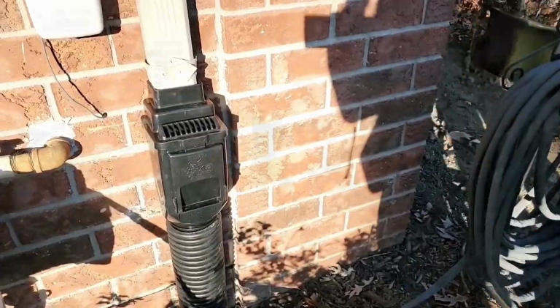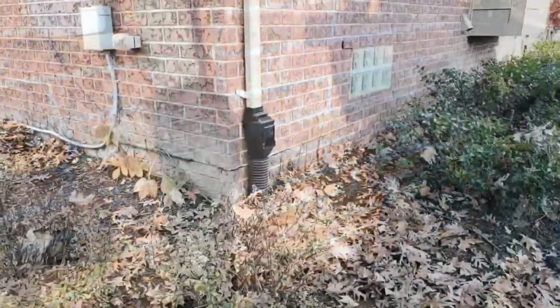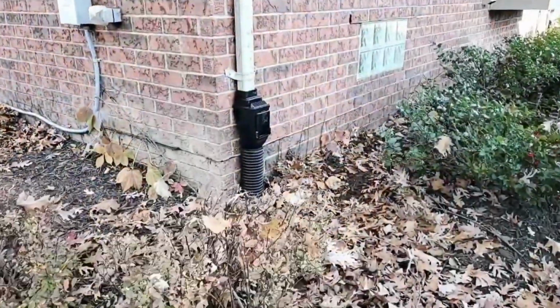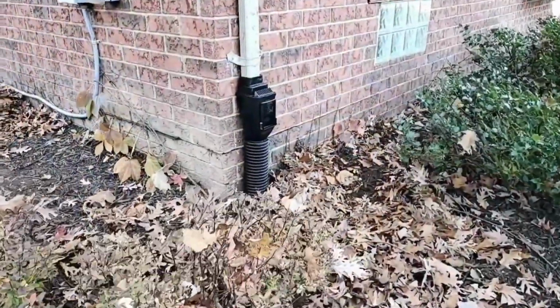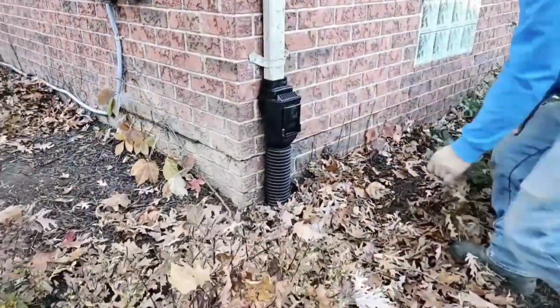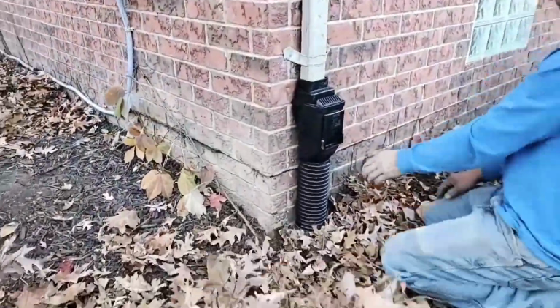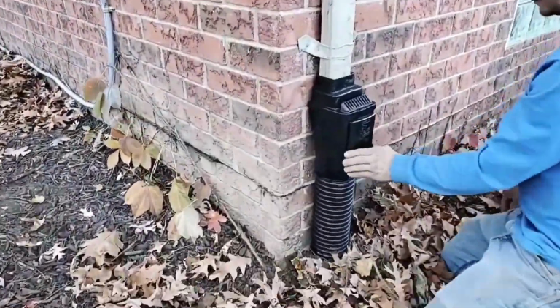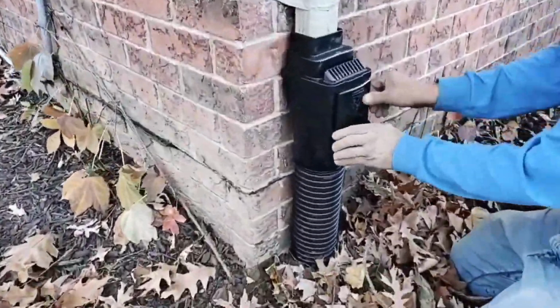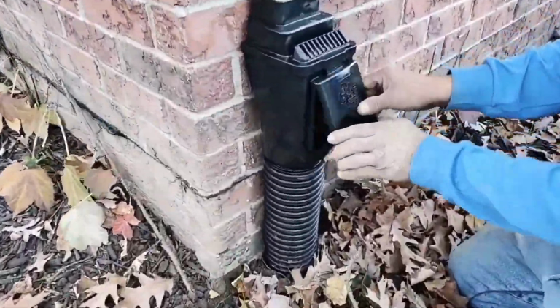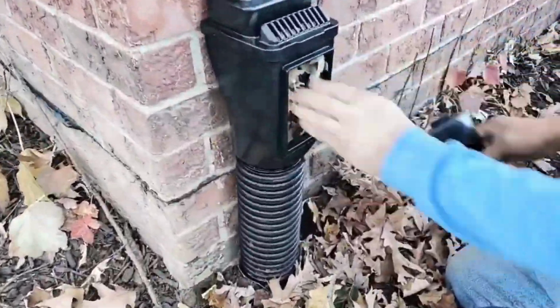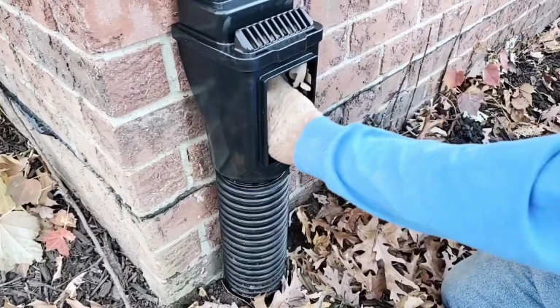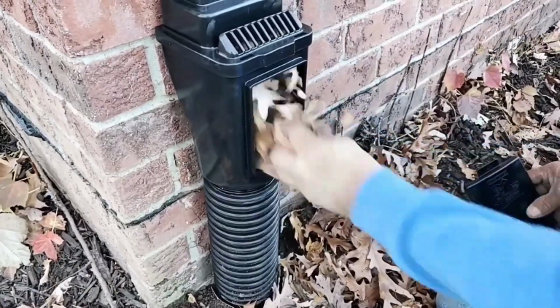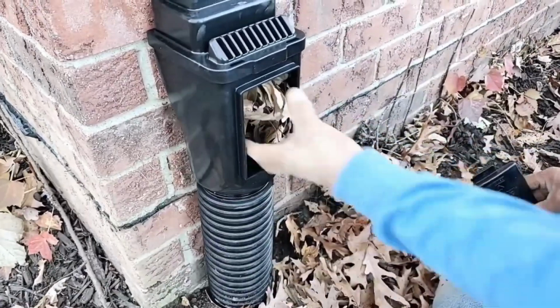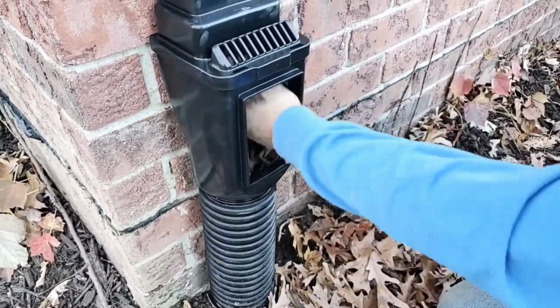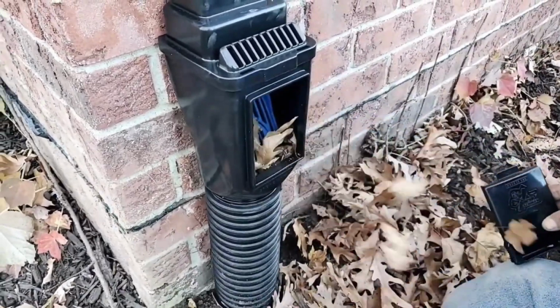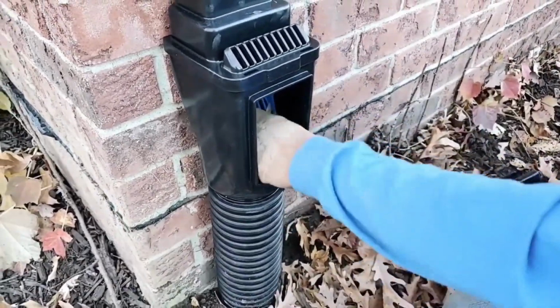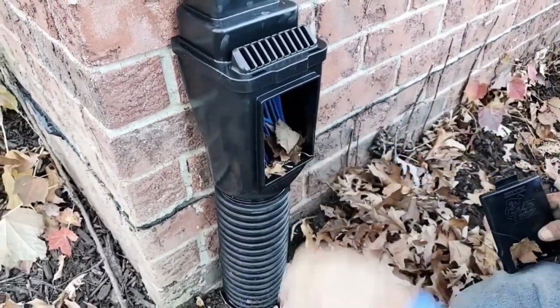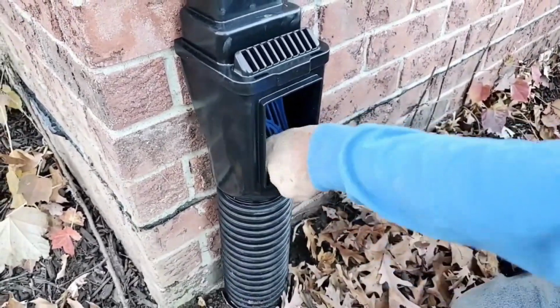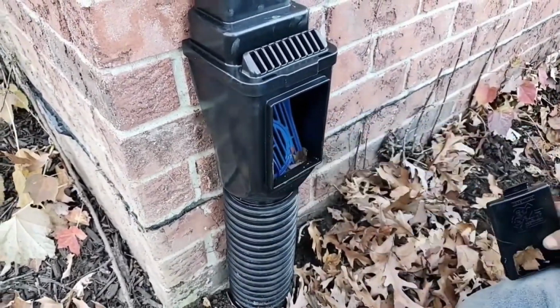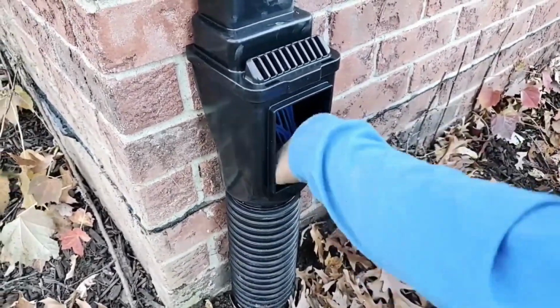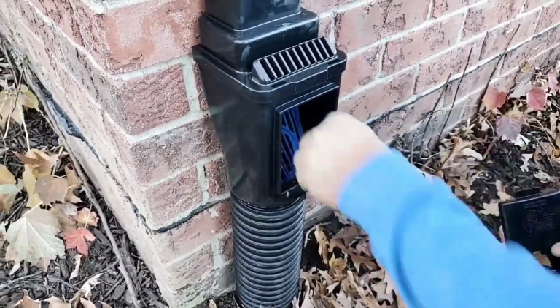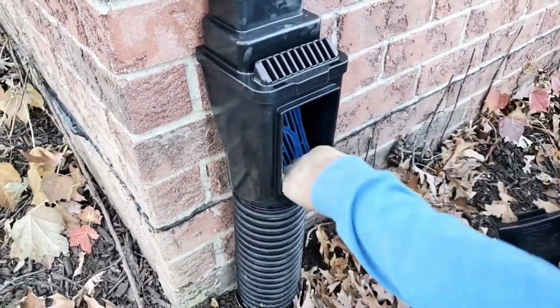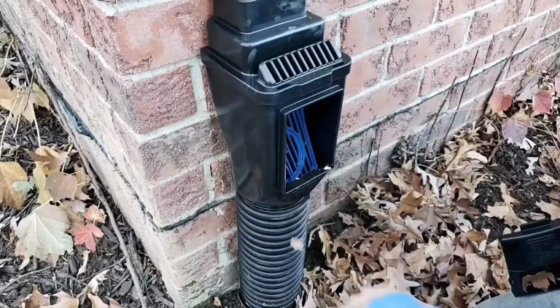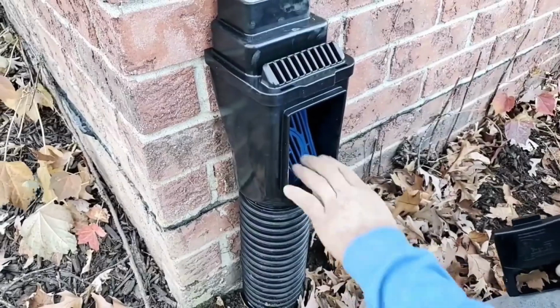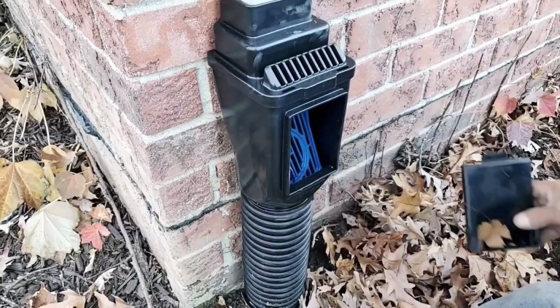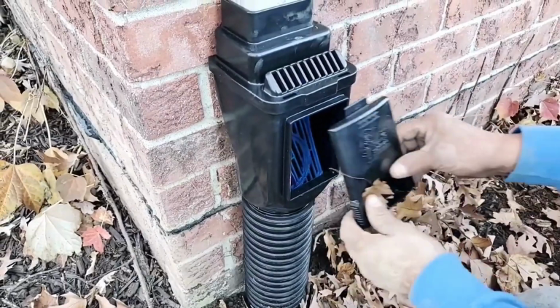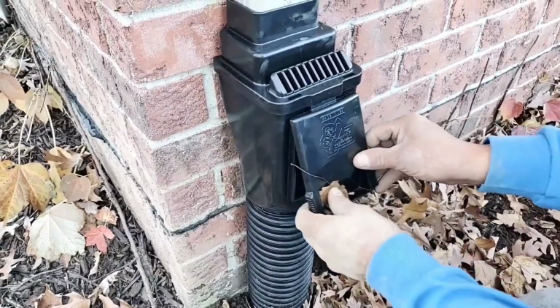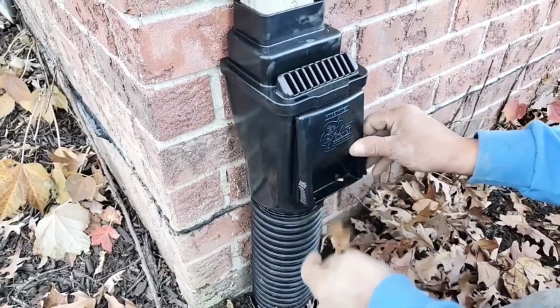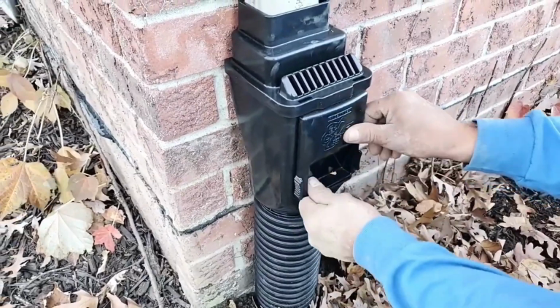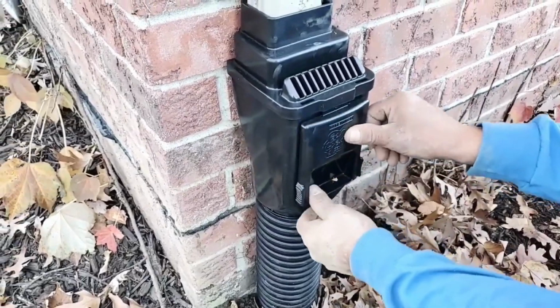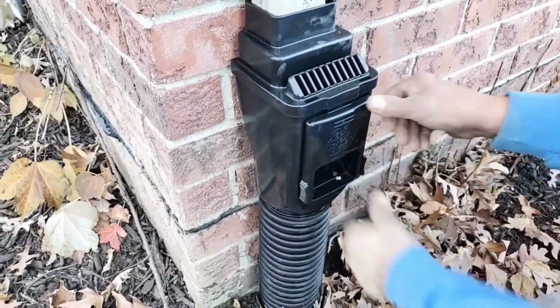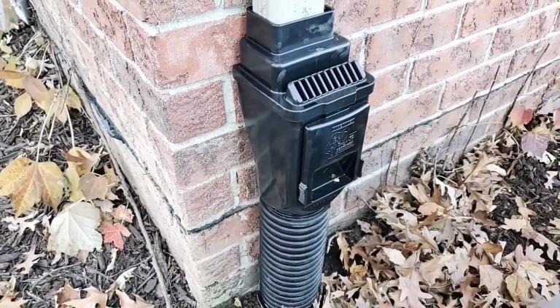This device also collects all the big organic materials like pine cones and leaves and twigs that could end up on your roof, and would end up washing down into your underground buried downspout system if you don't have something to catch it.